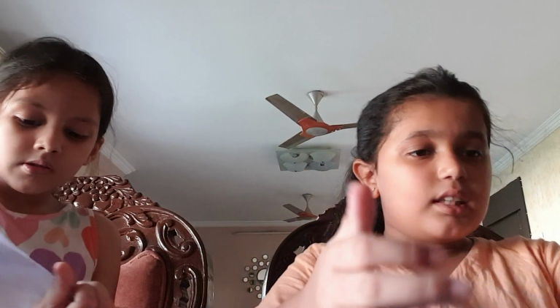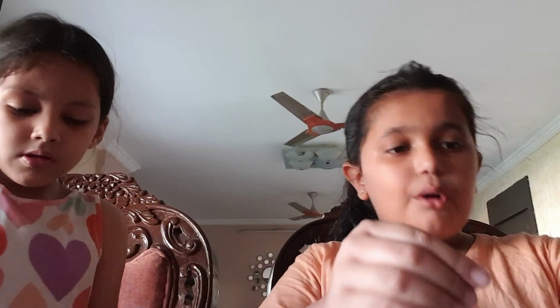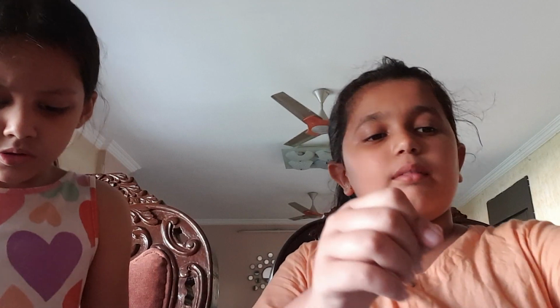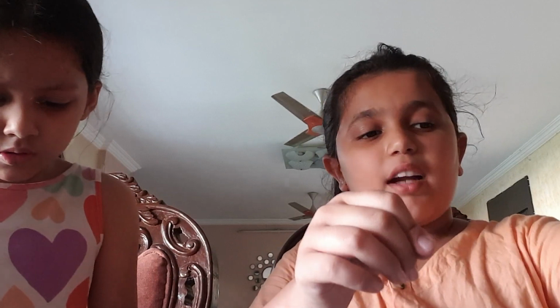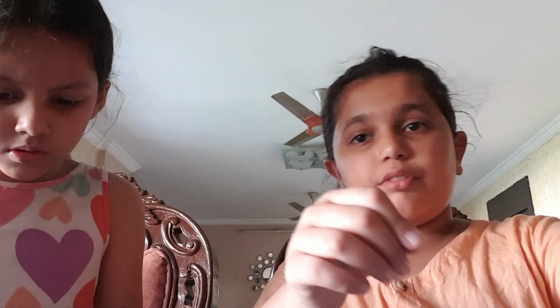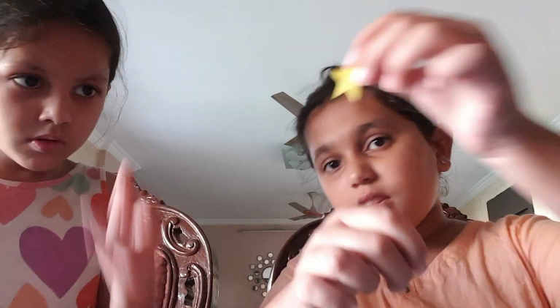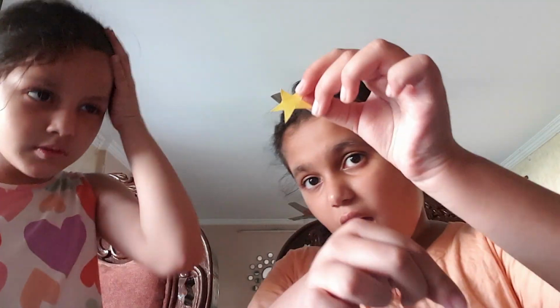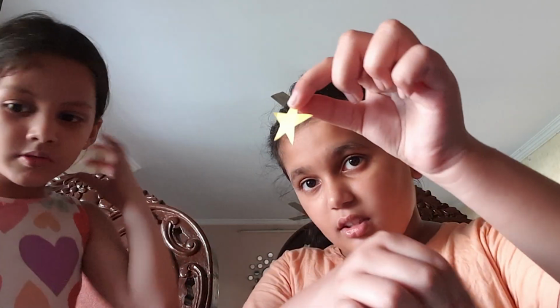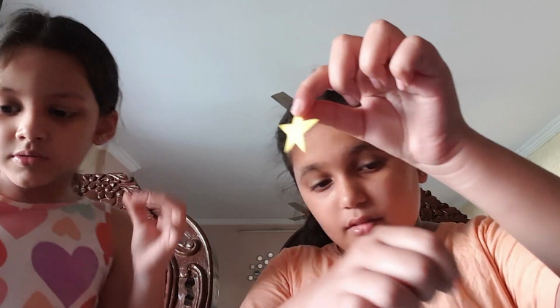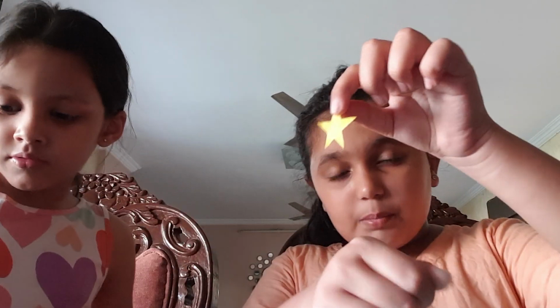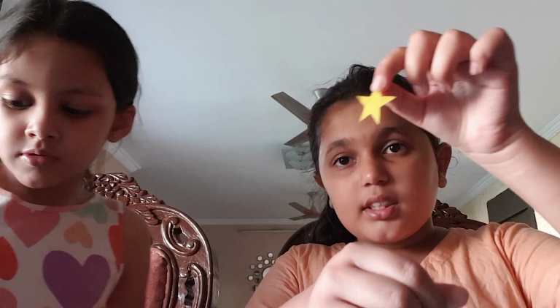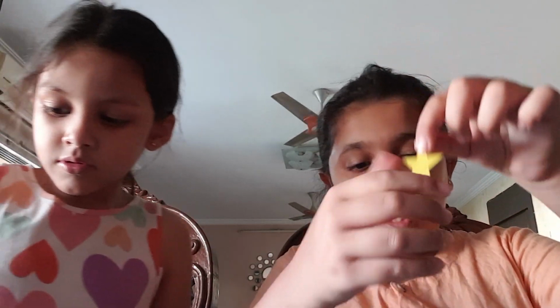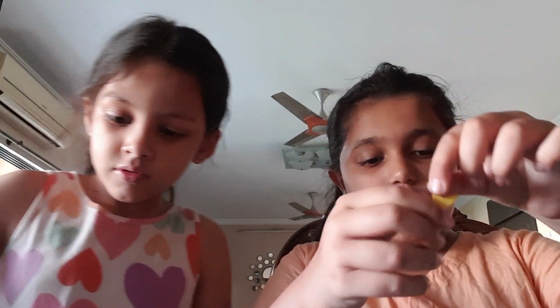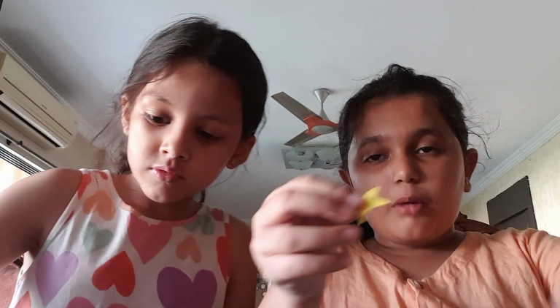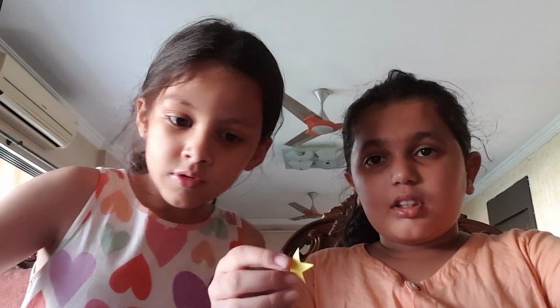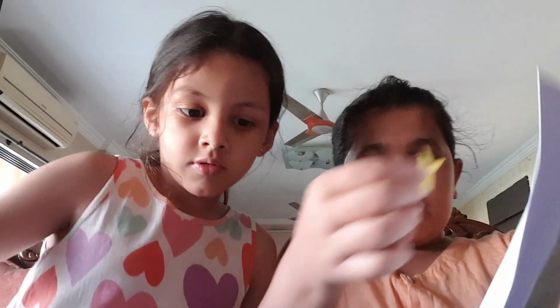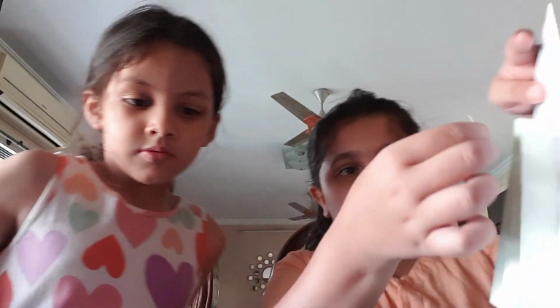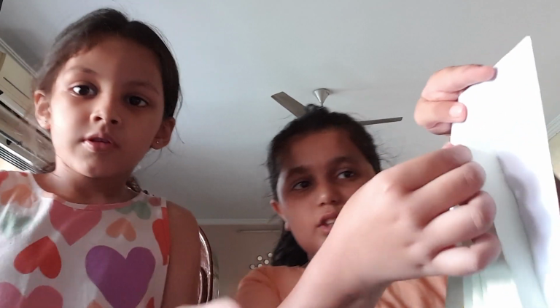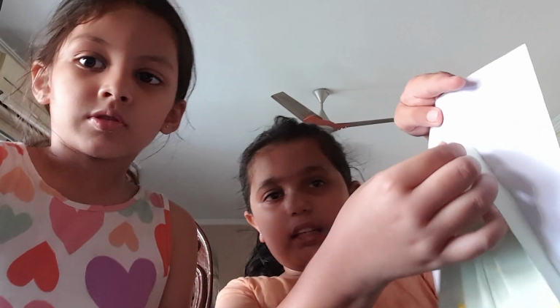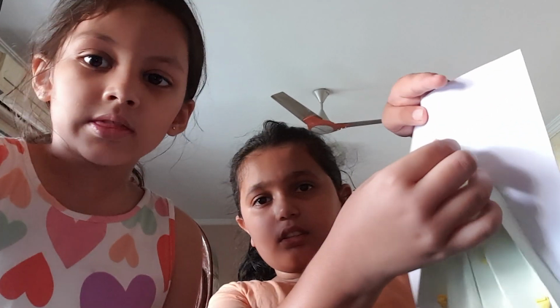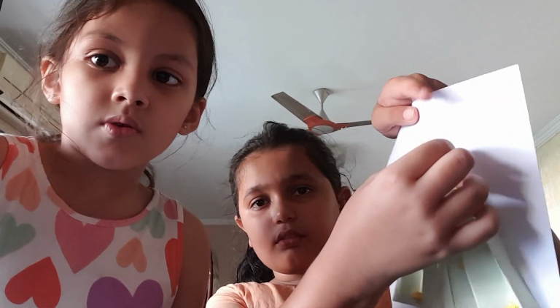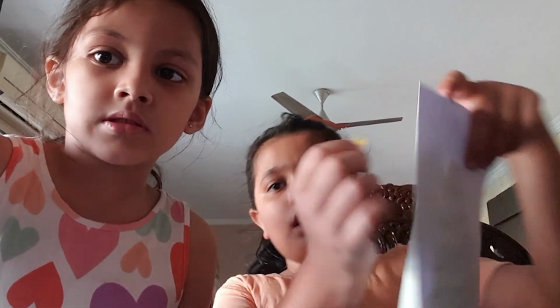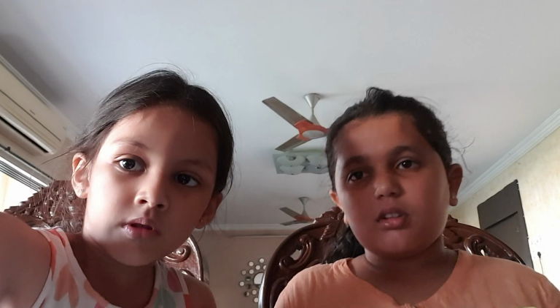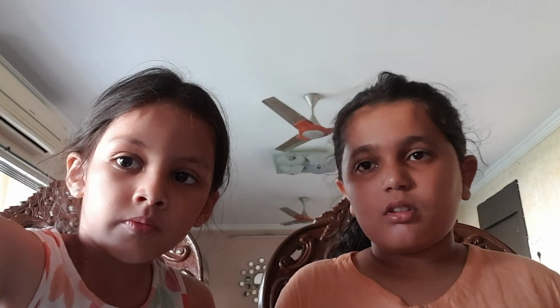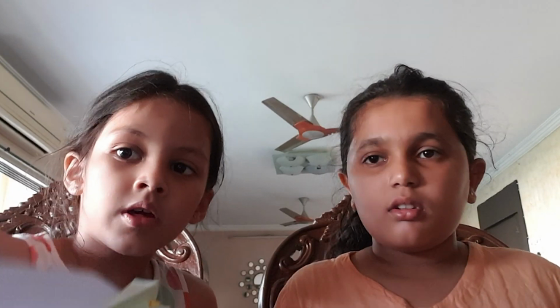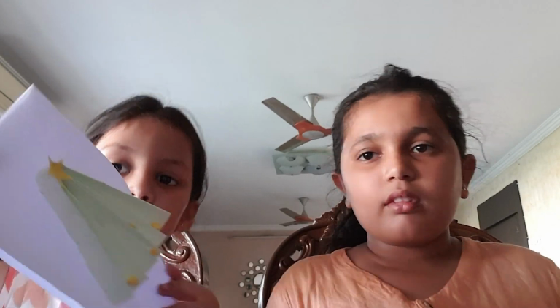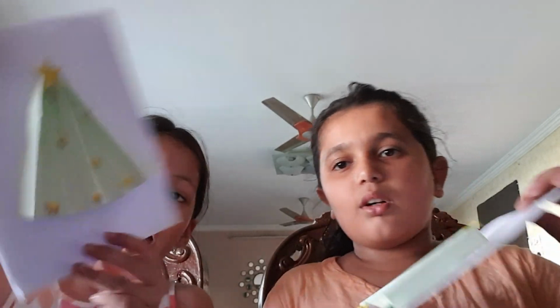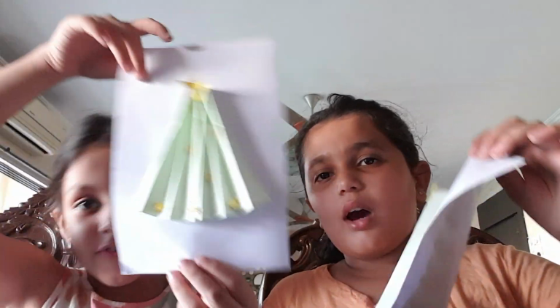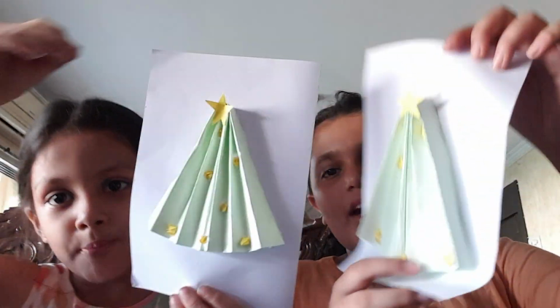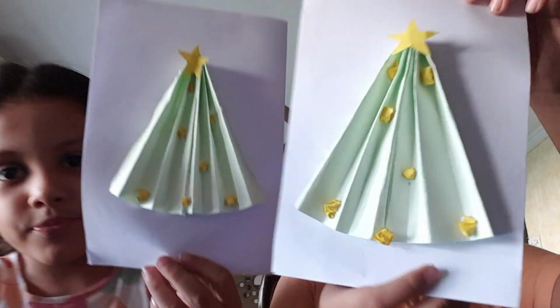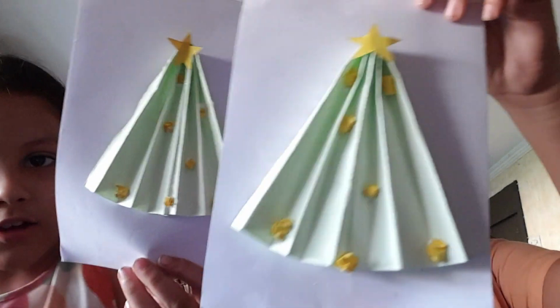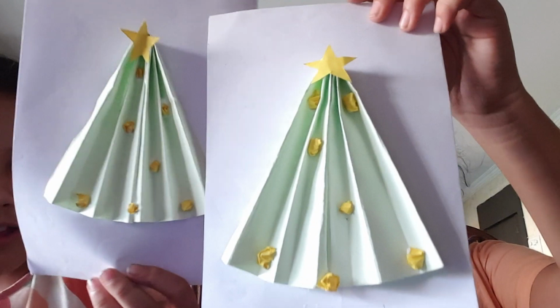Now the part is for the star. We will put the star on top of the Christmas tree. Let's do it. So, now we have stuck the star.